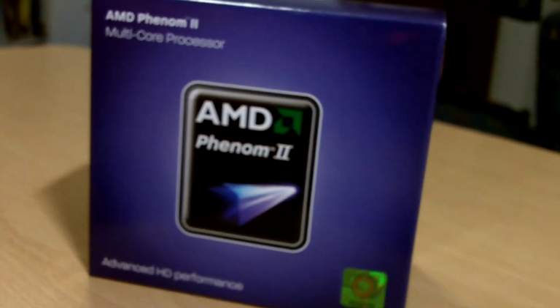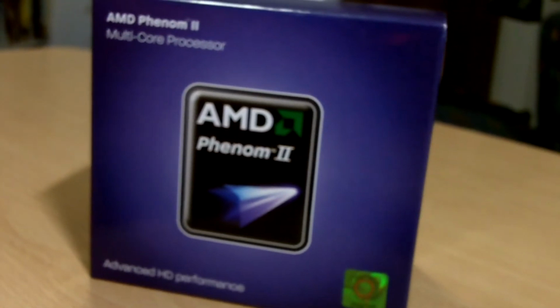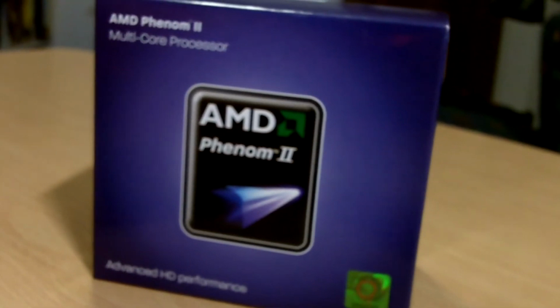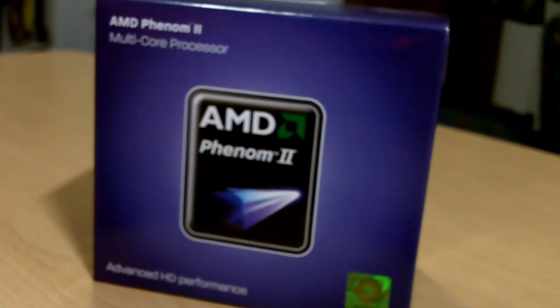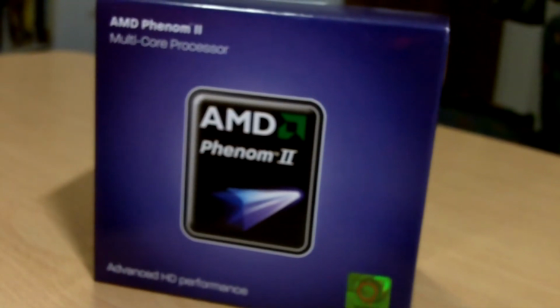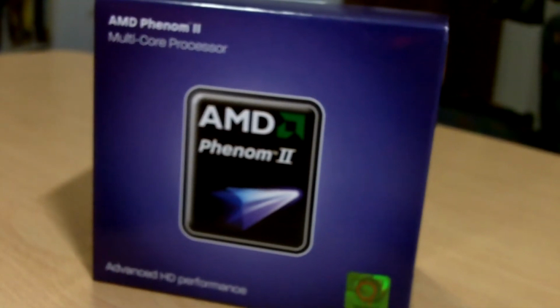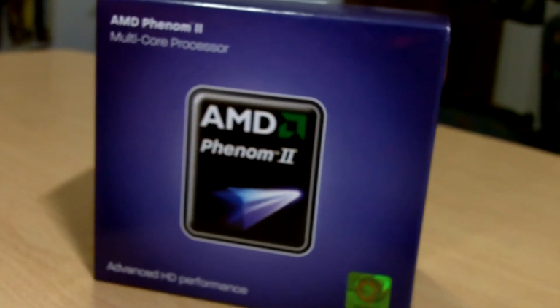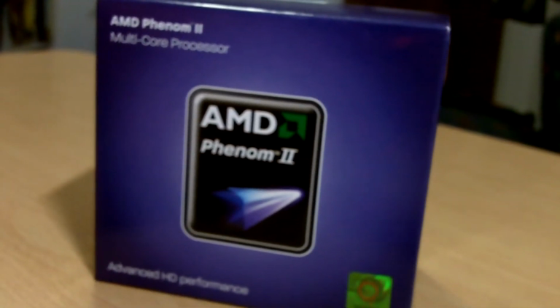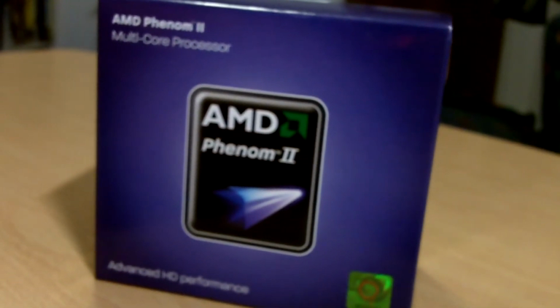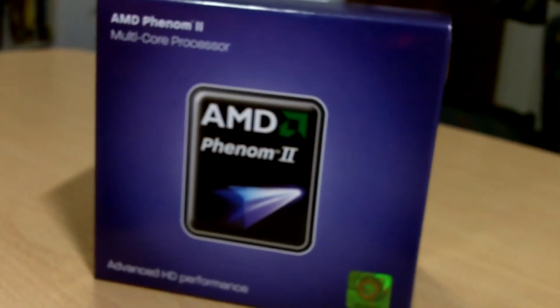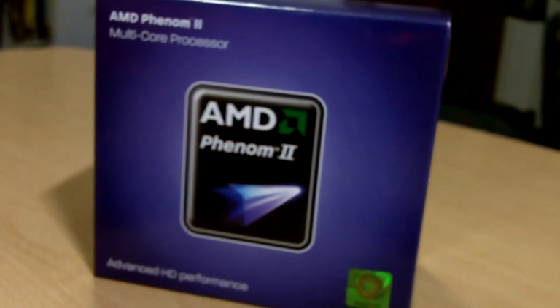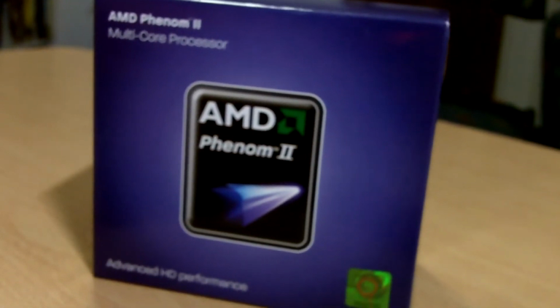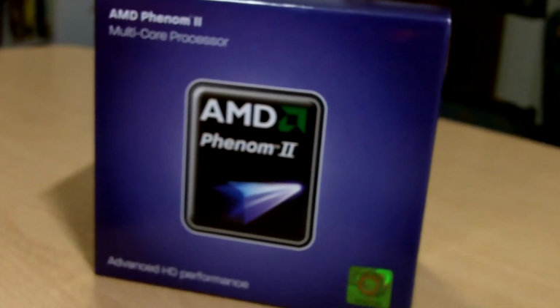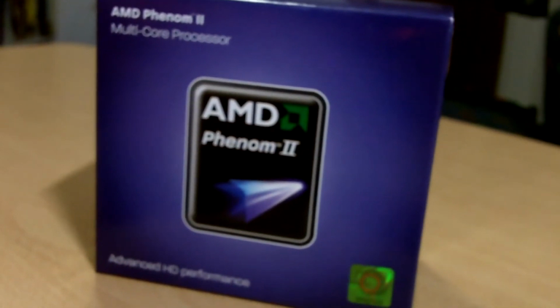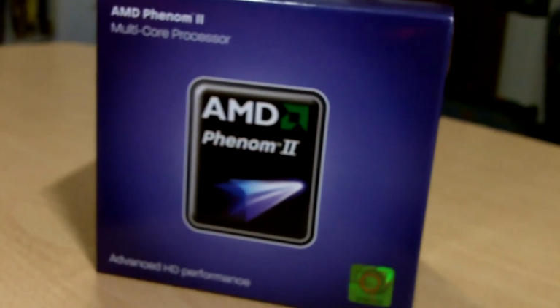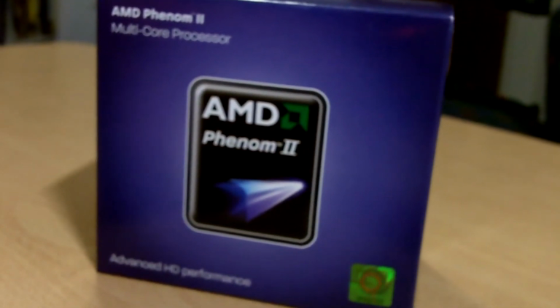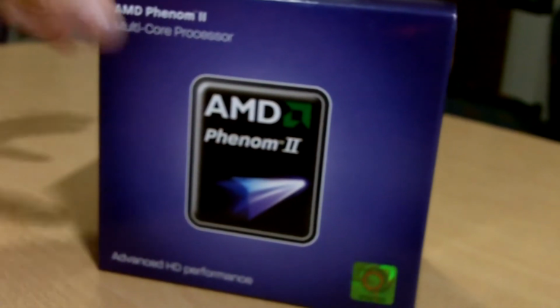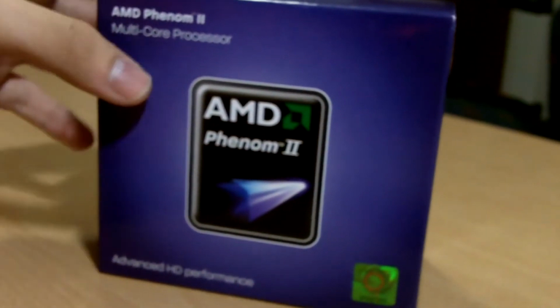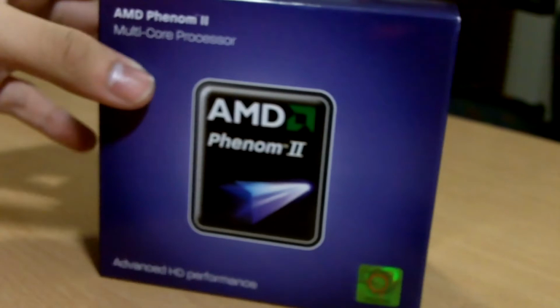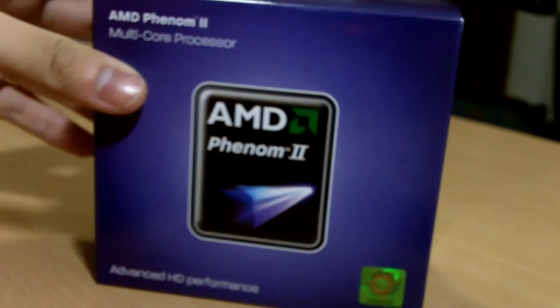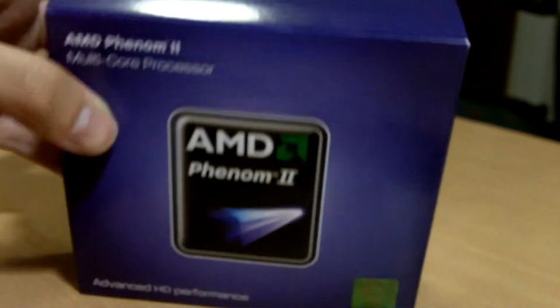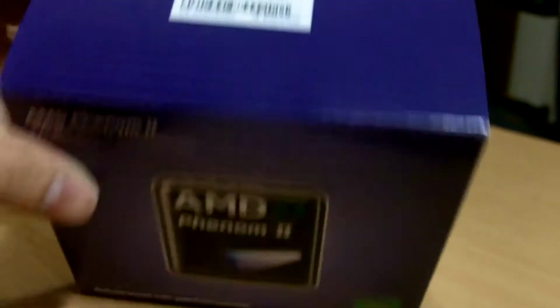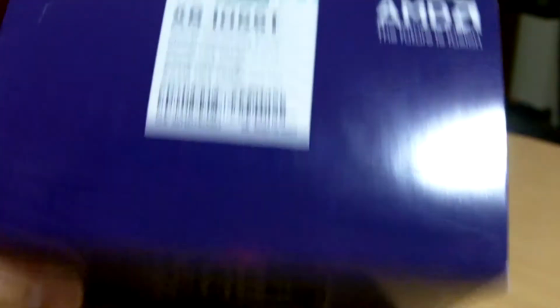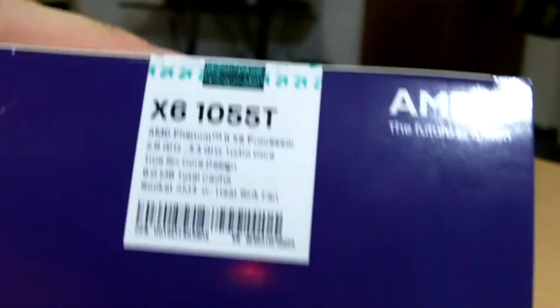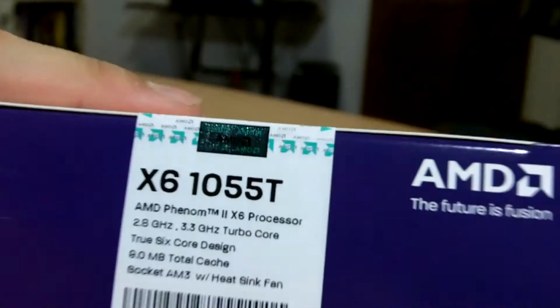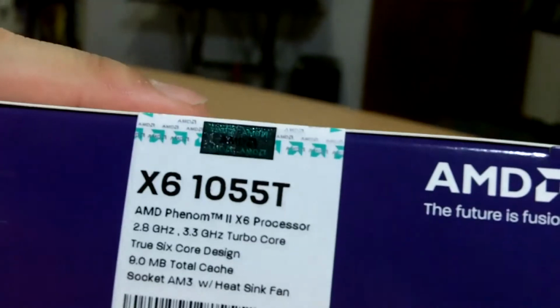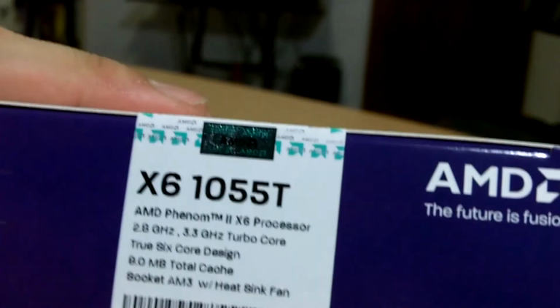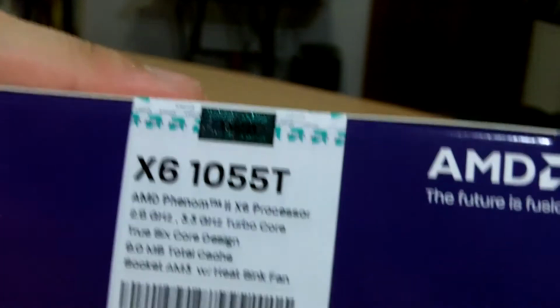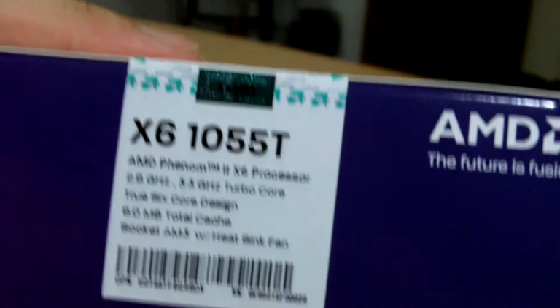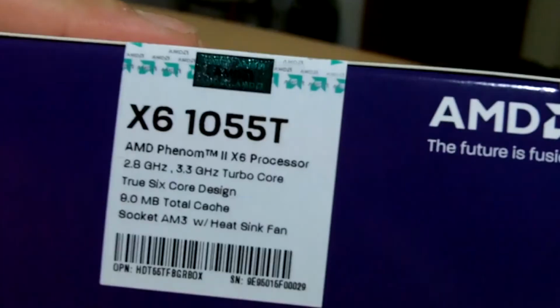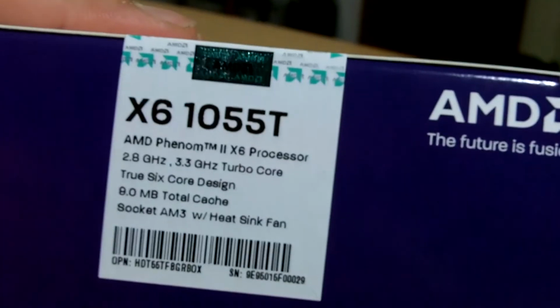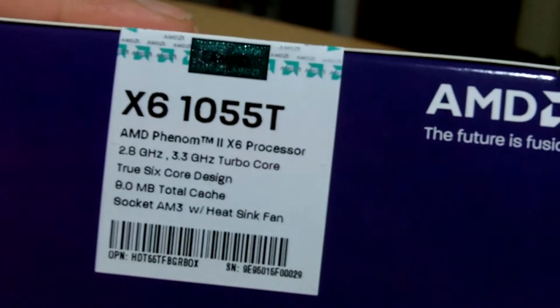Today, I'm going to unbox the AMD Phenom II multi-core processor. Currently over here, we have the X6-1055T processor.